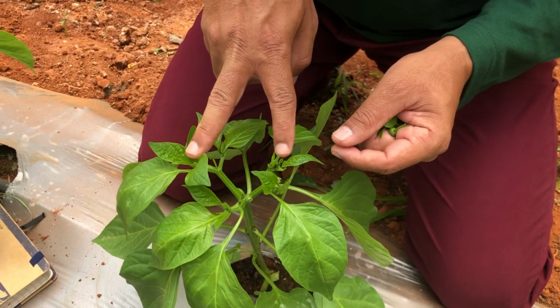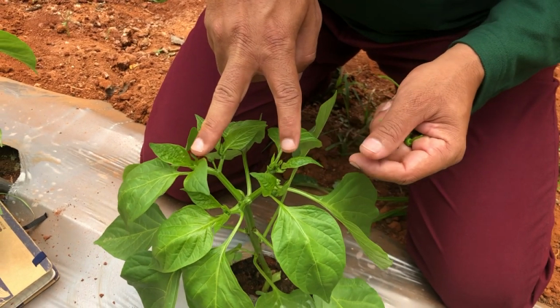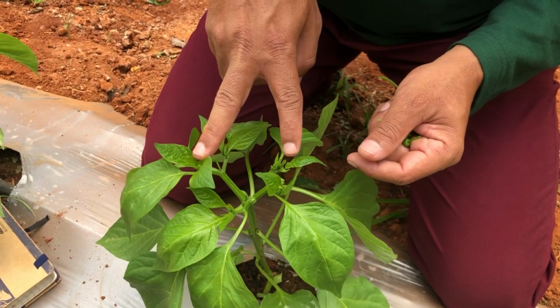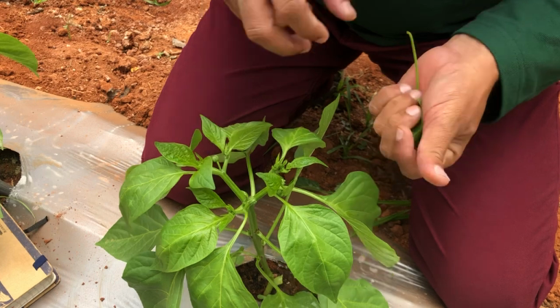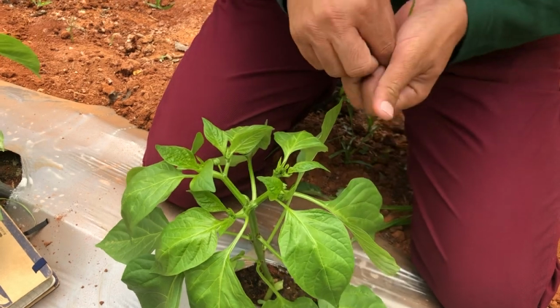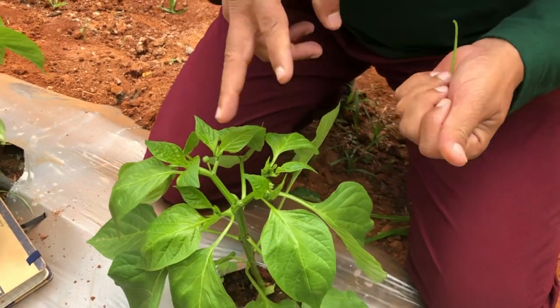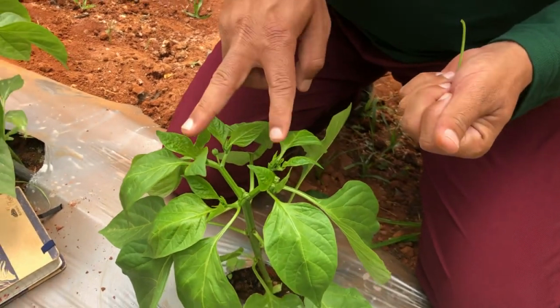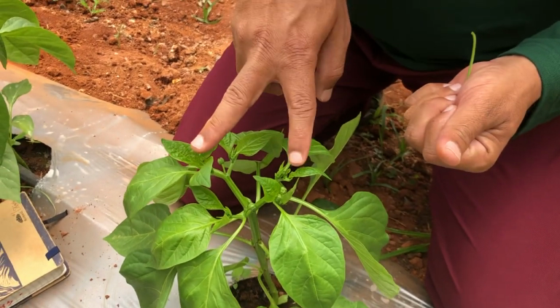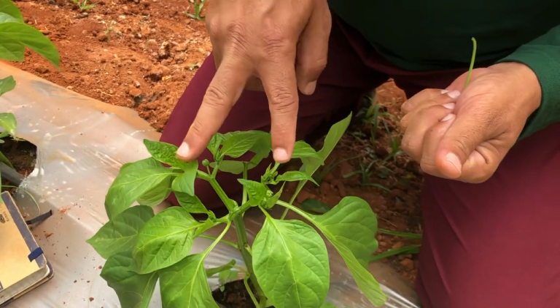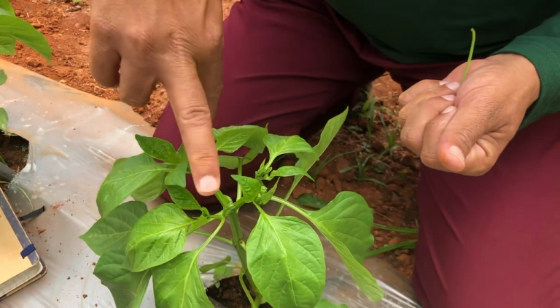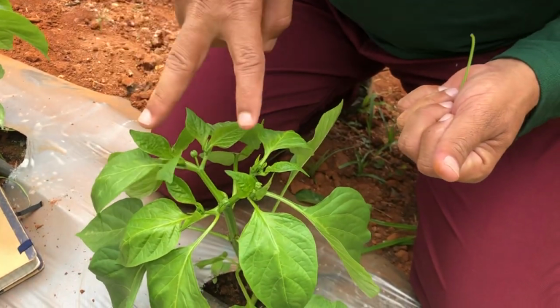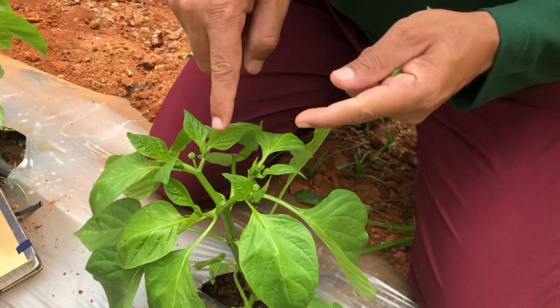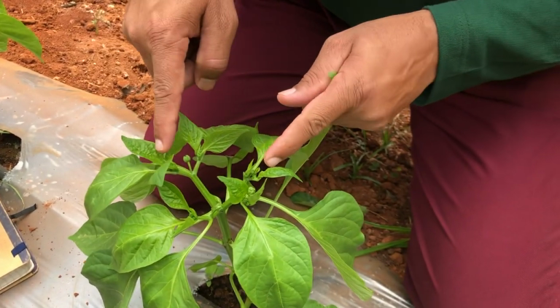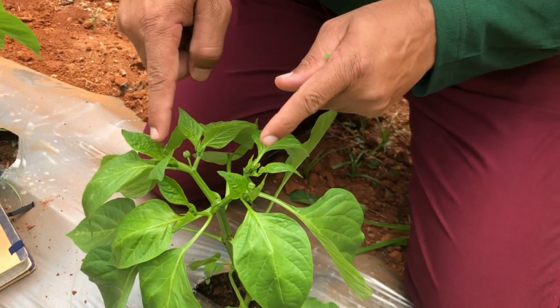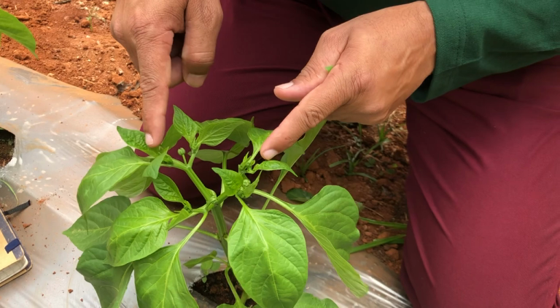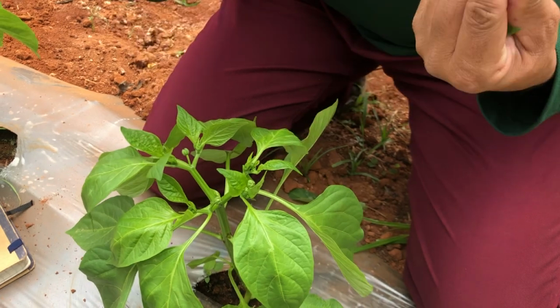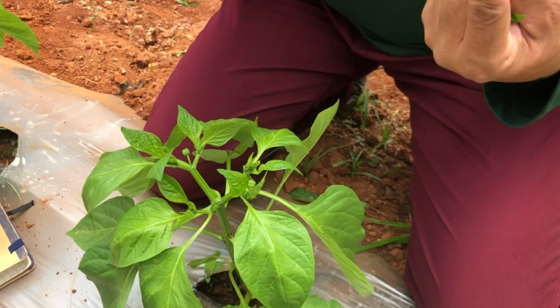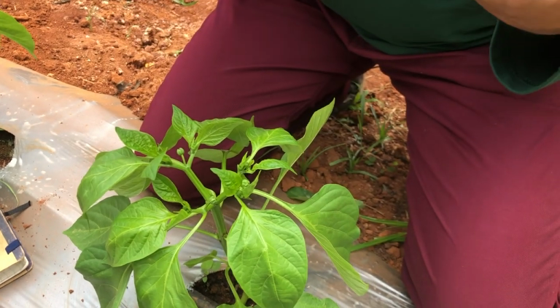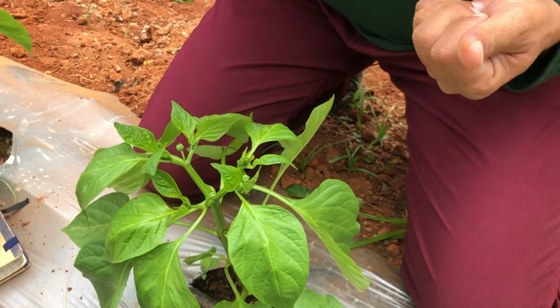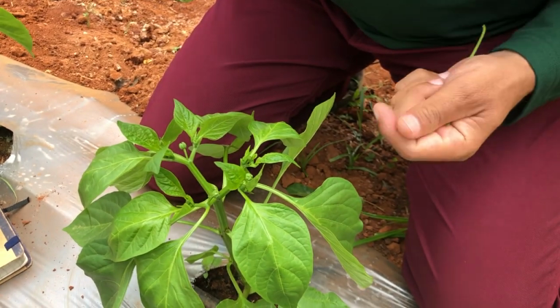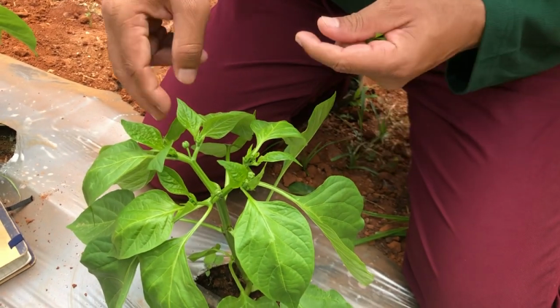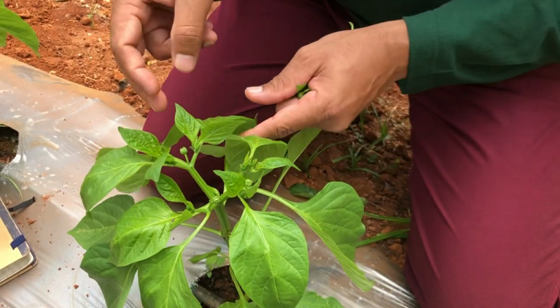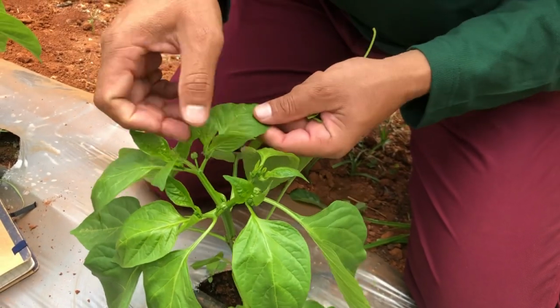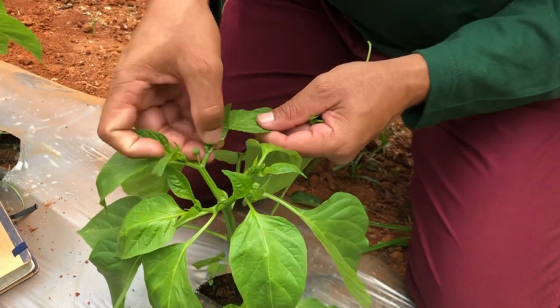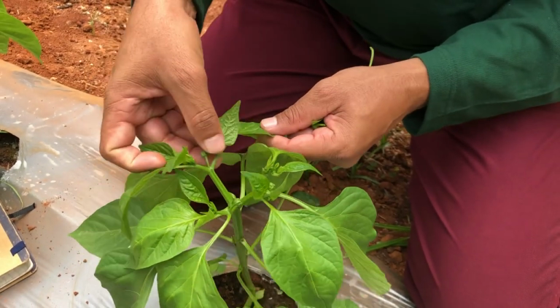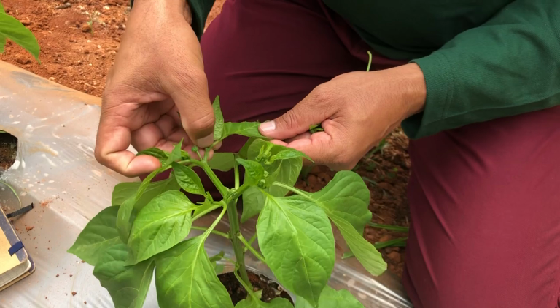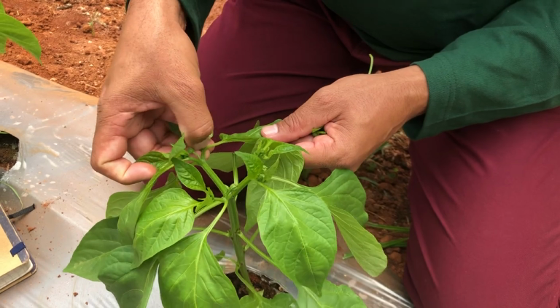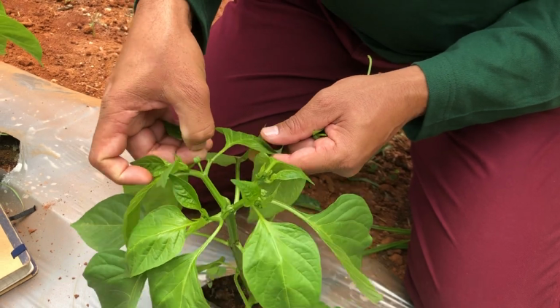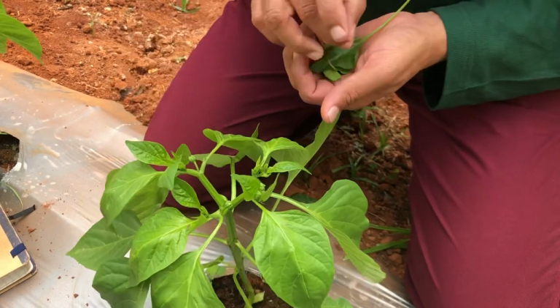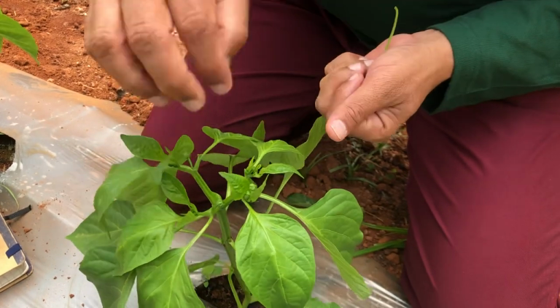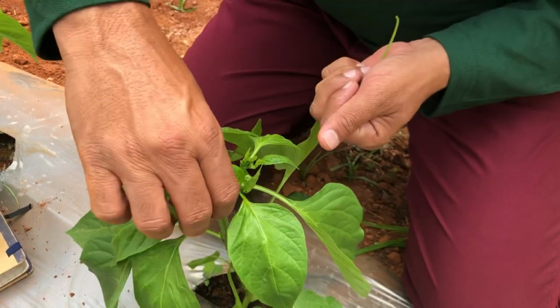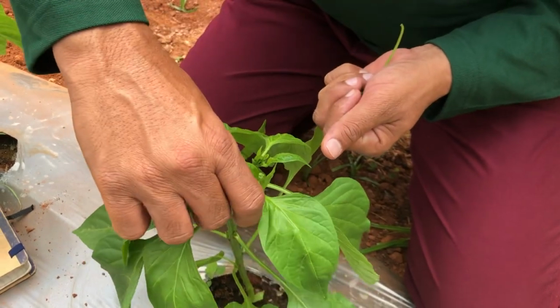I see these two are quite sturdy and quite vigorous, so I will remove this one and also this one, keeping only the two healthy opposite-direction shoots.